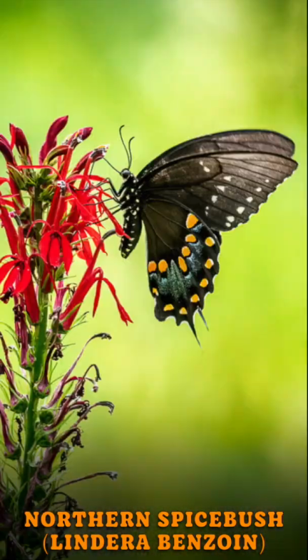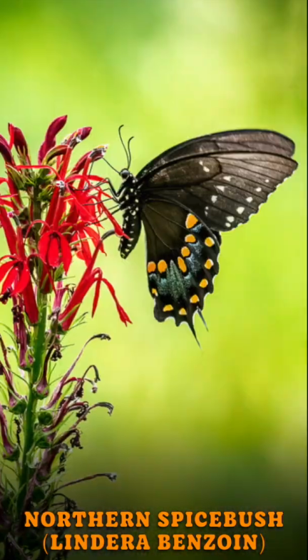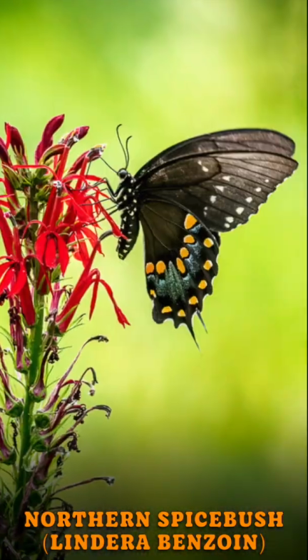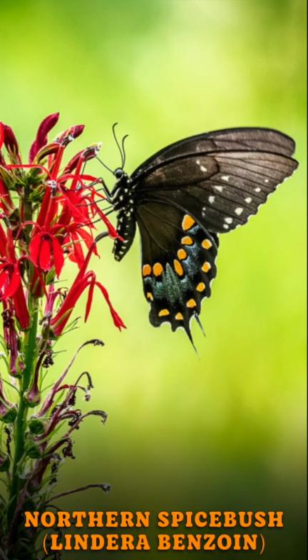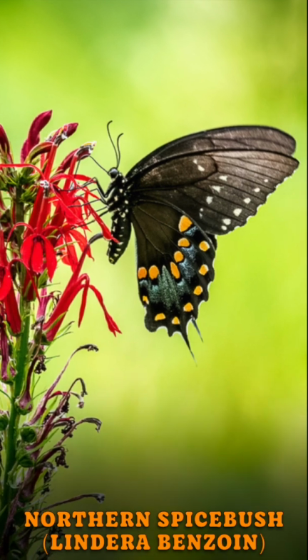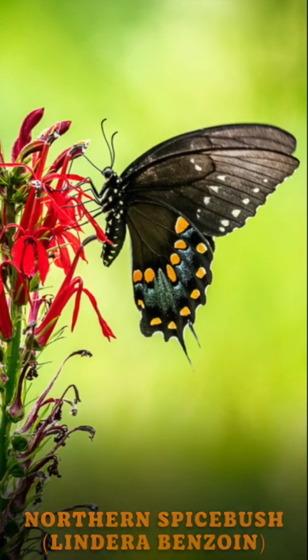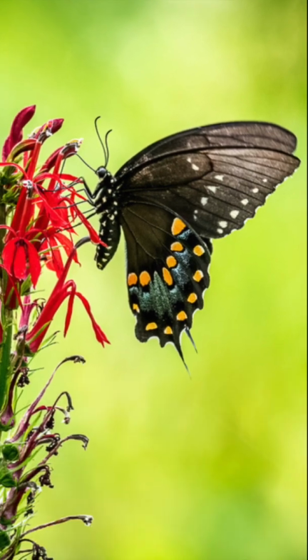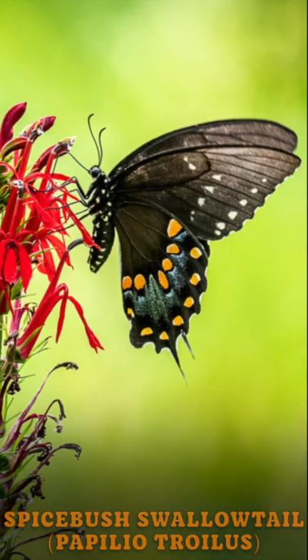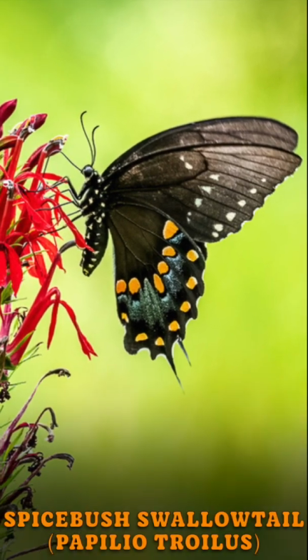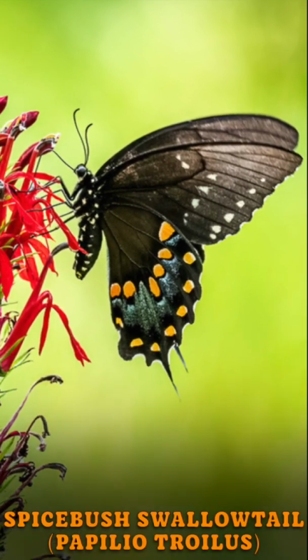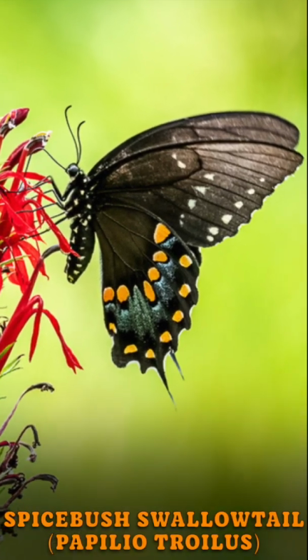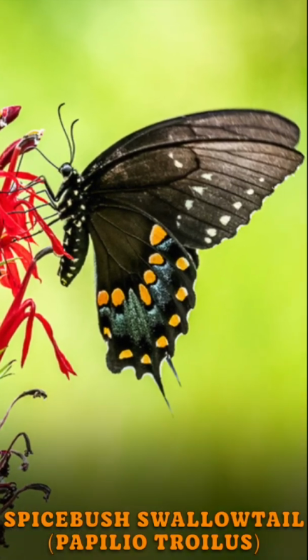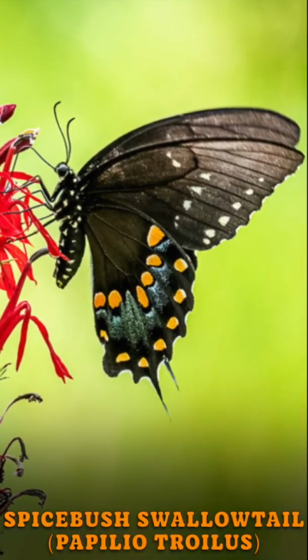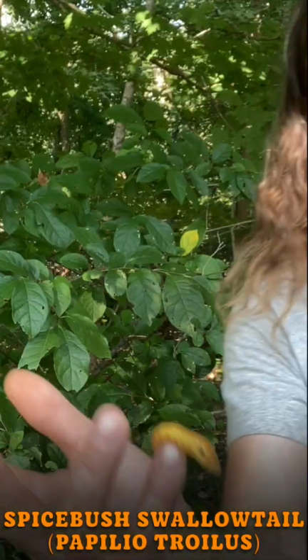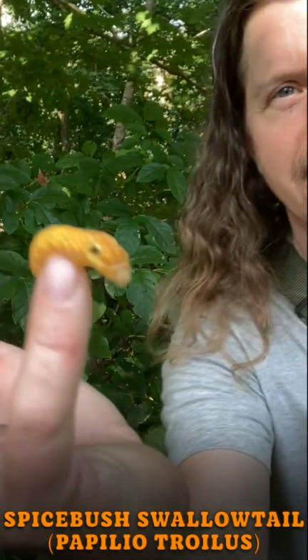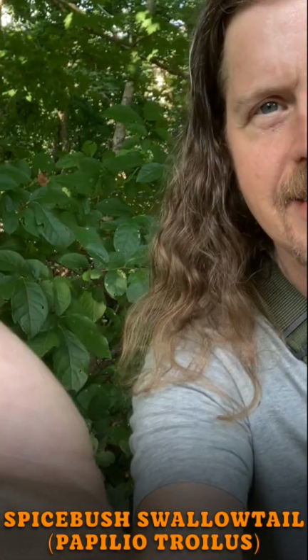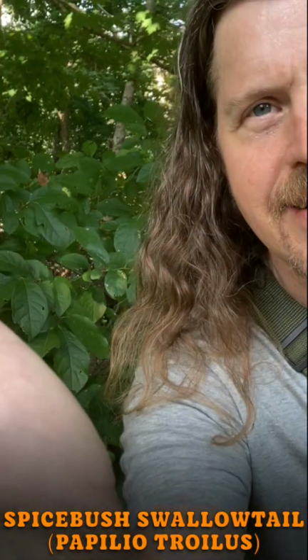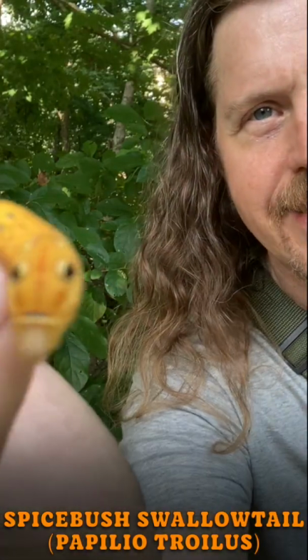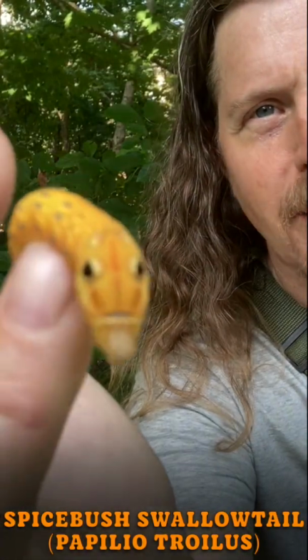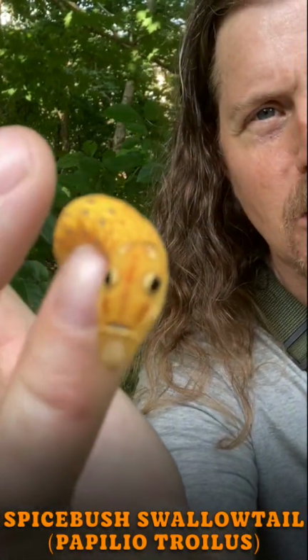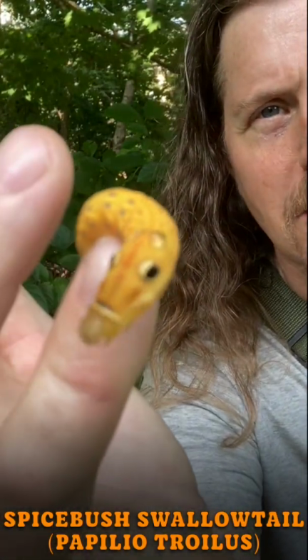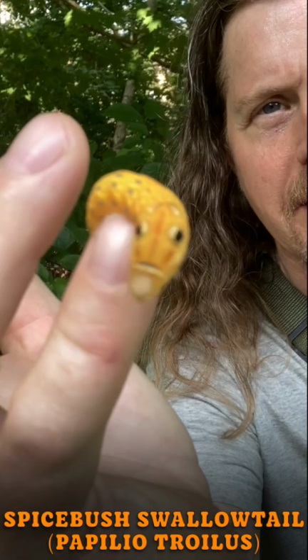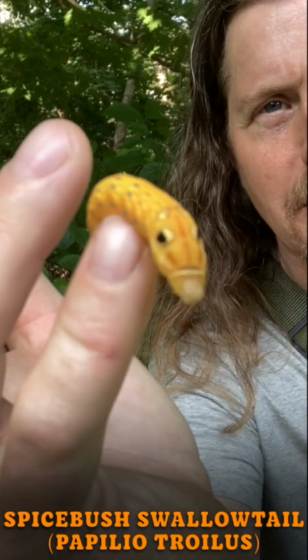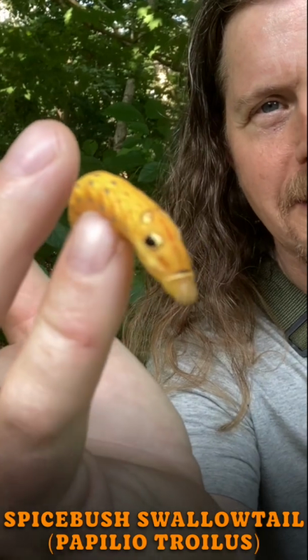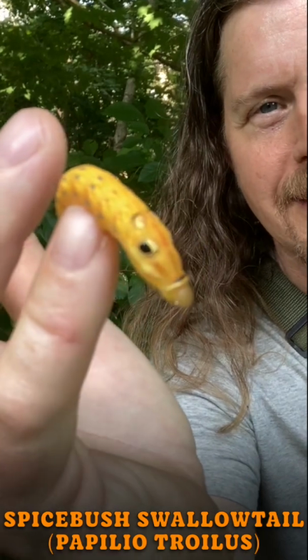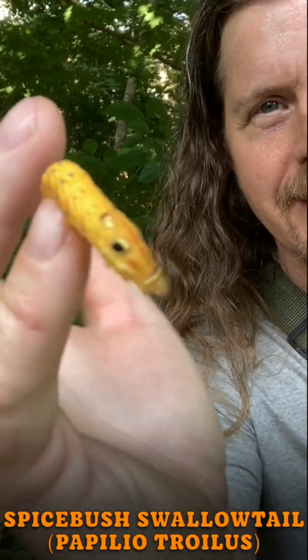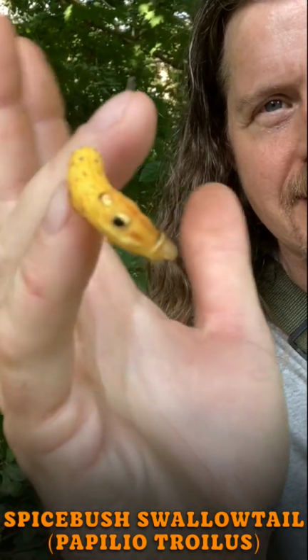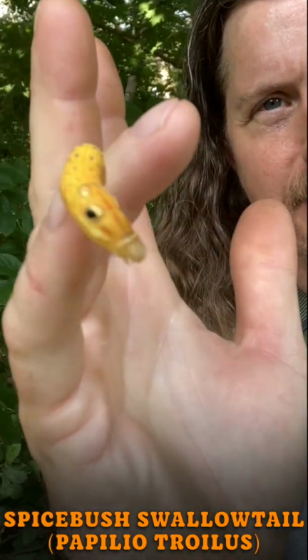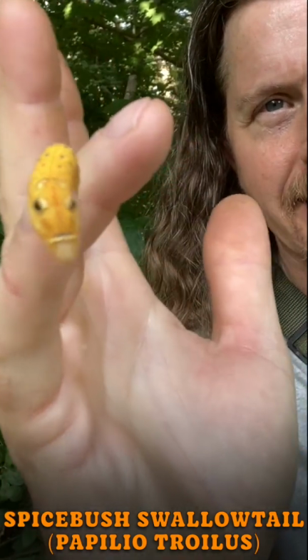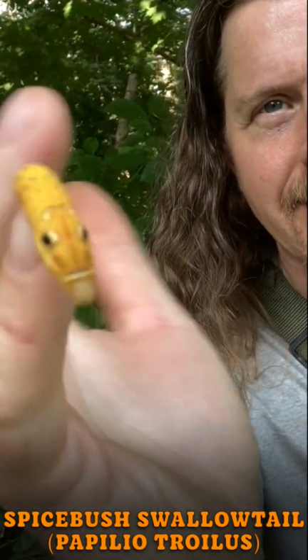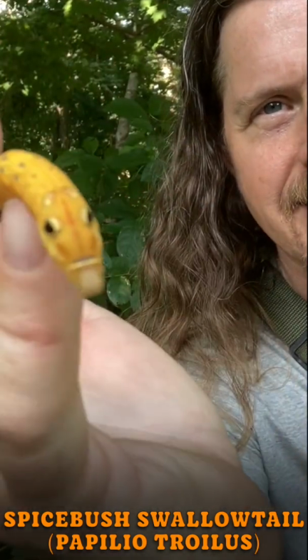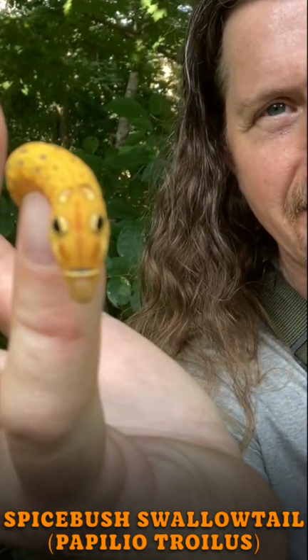And this is the Spicebush Swallowtail, a beautiful black butterfly. And this is the Spicebush Swallowtail Caterpillar — it is a snake mimic. It has a snake face.